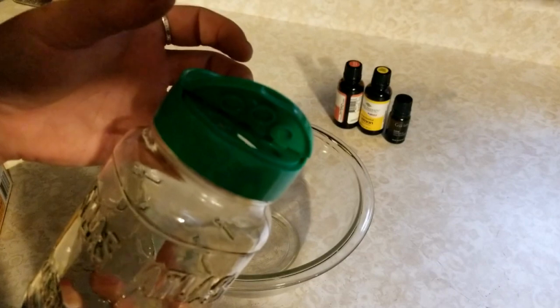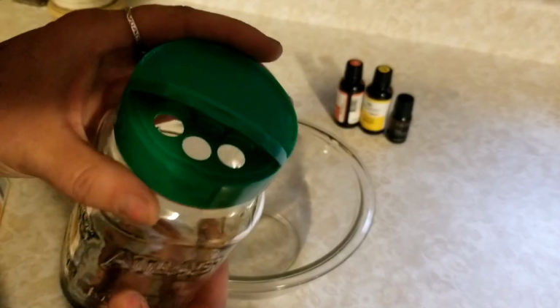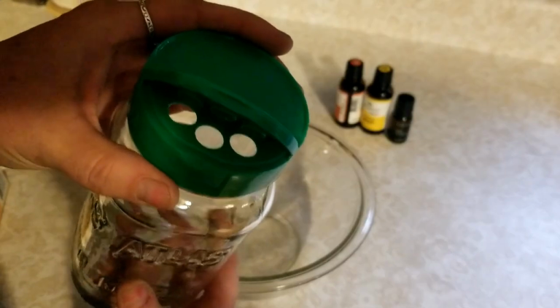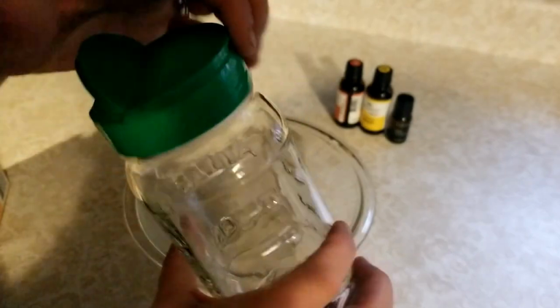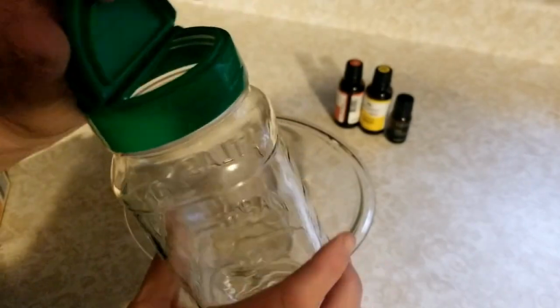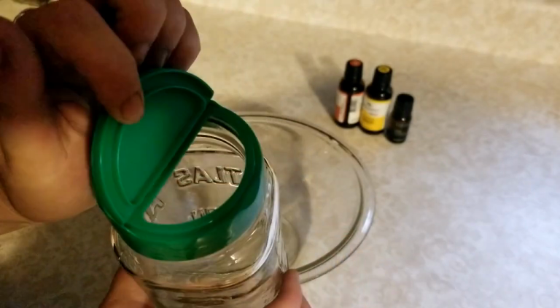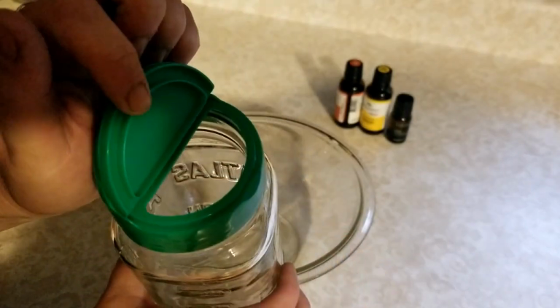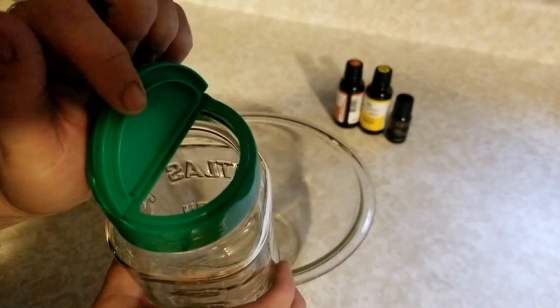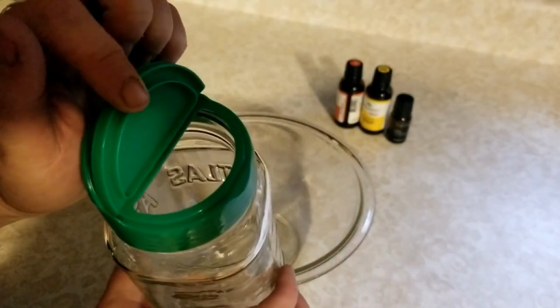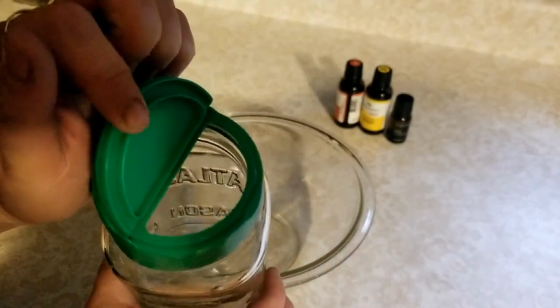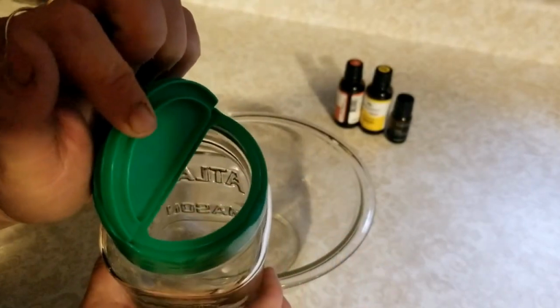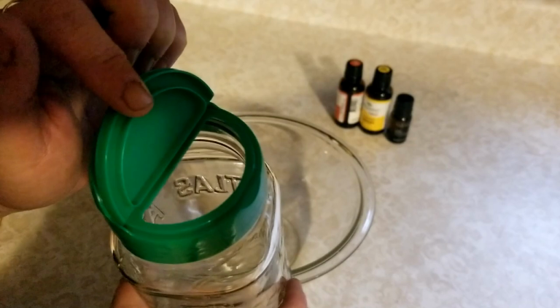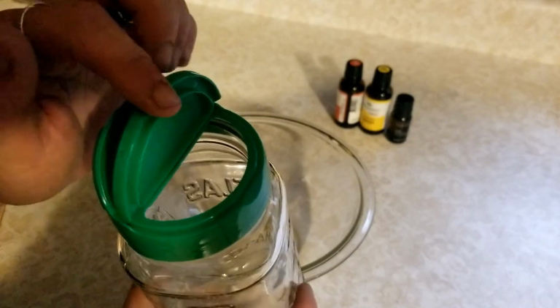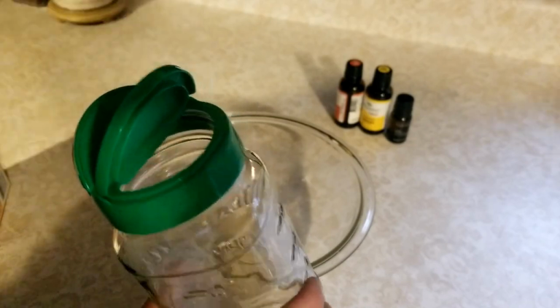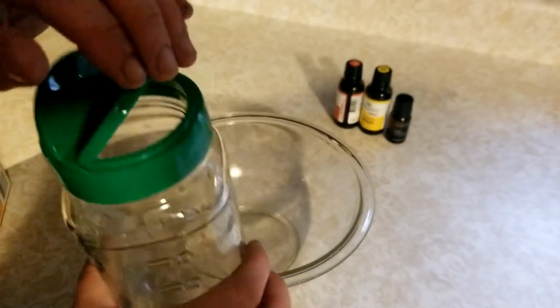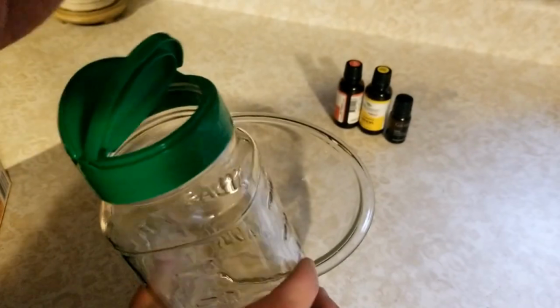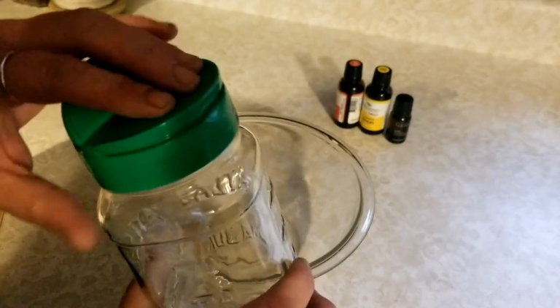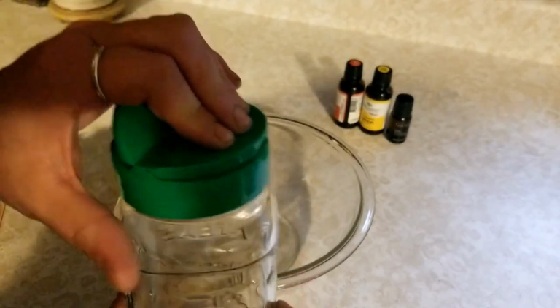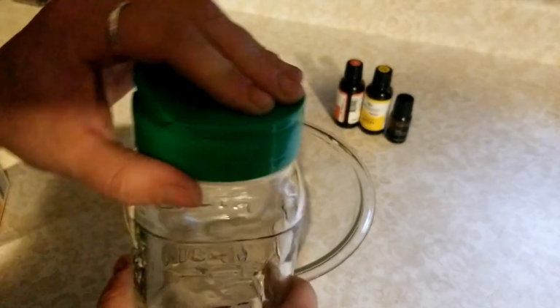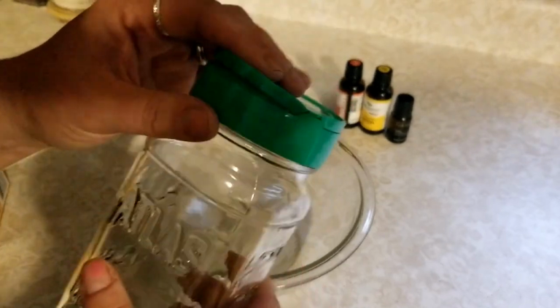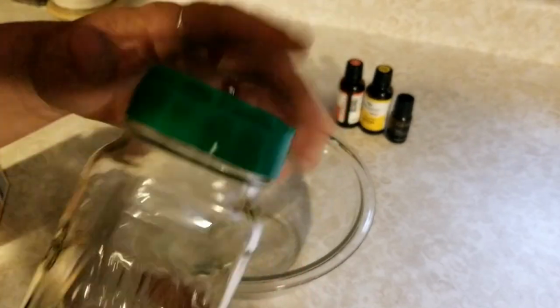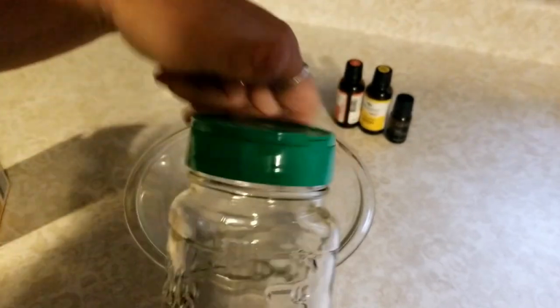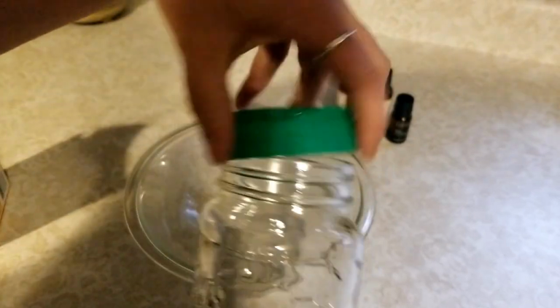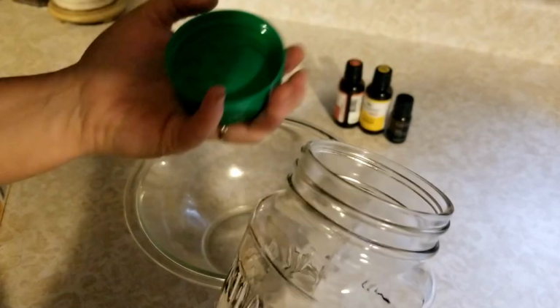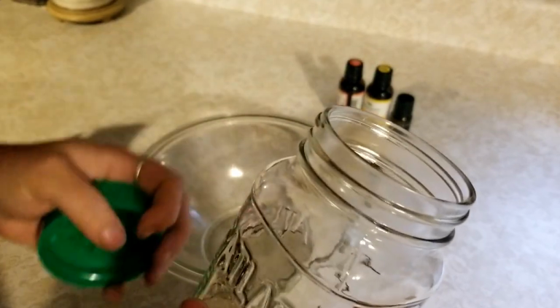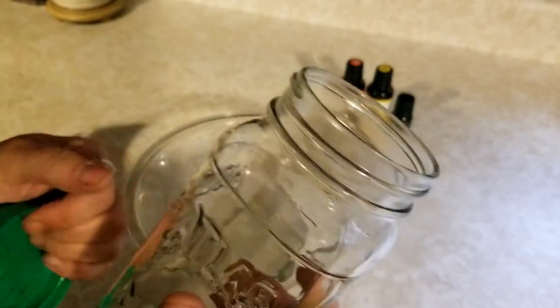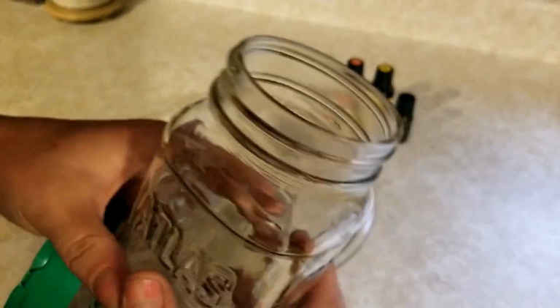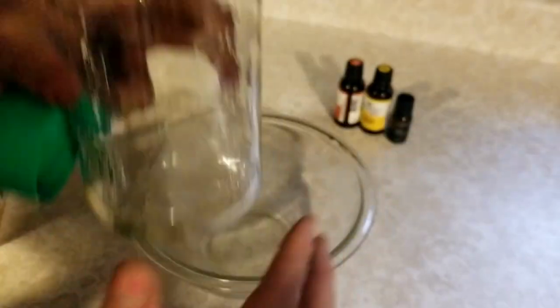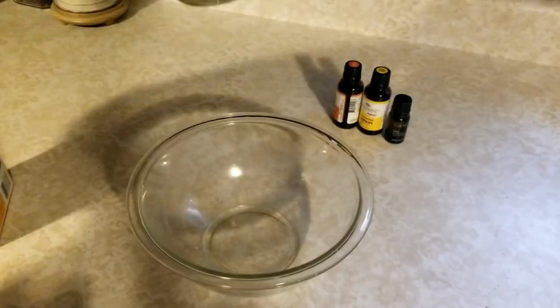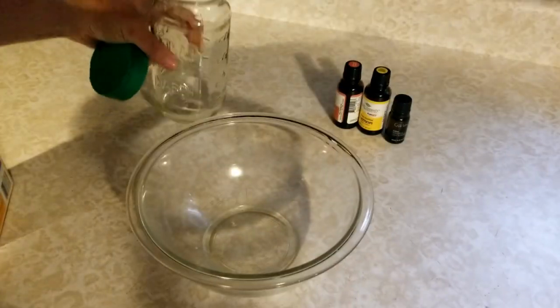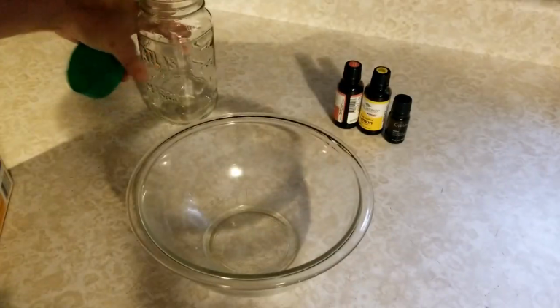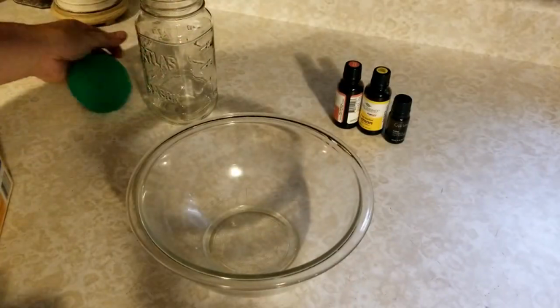They've got the shaker on one side, and a little scoop thing on the other side so you can pour it out or whatever — these are super handy. So we're just going to whip this up real quick, and it's just a couple of ingredients.